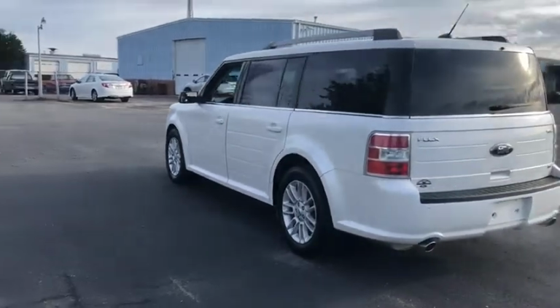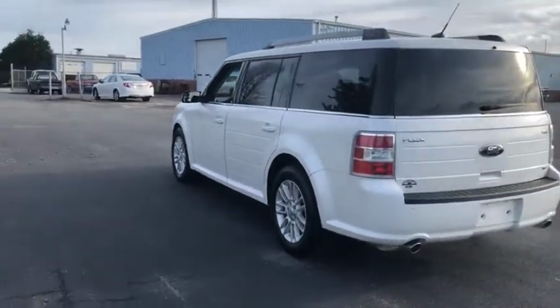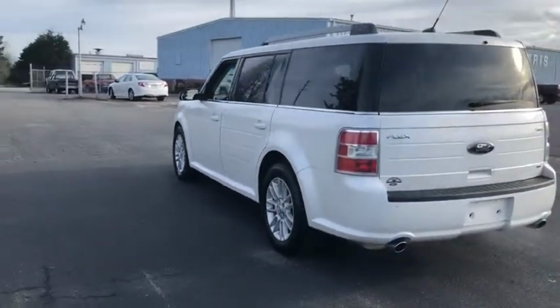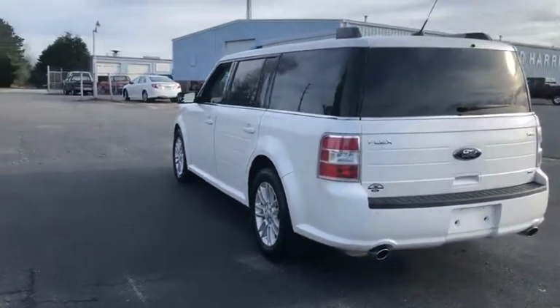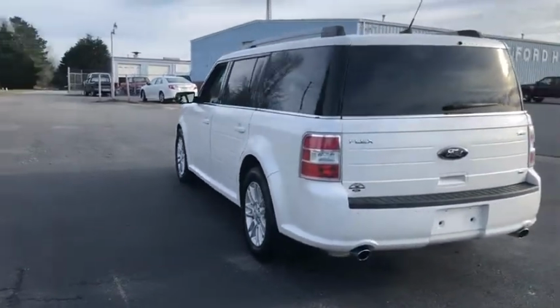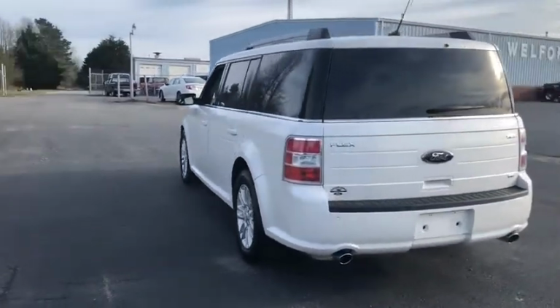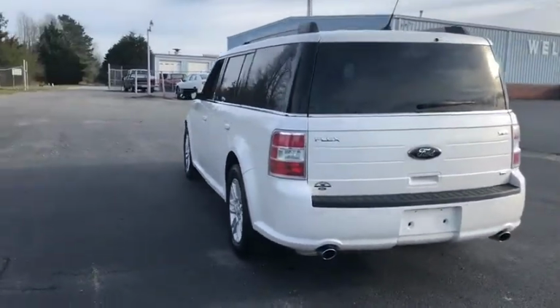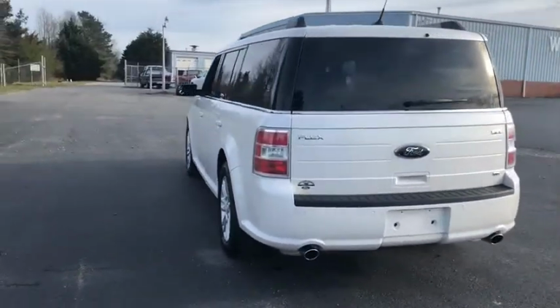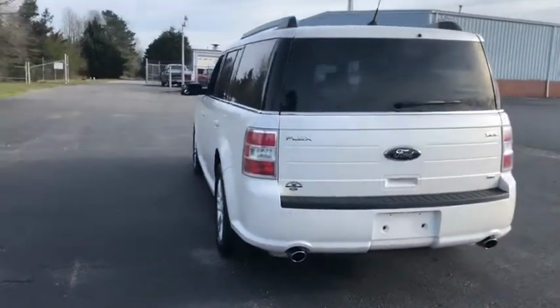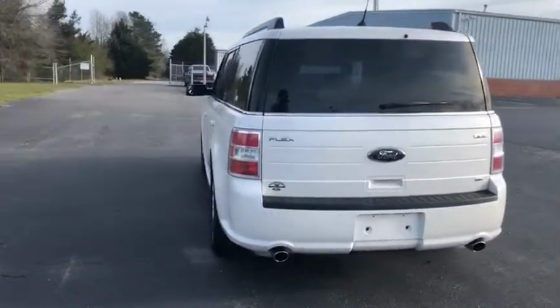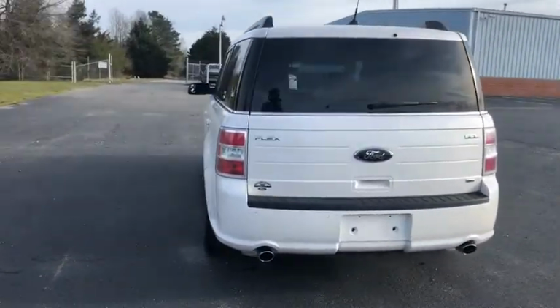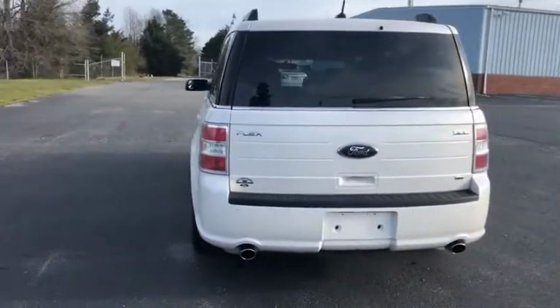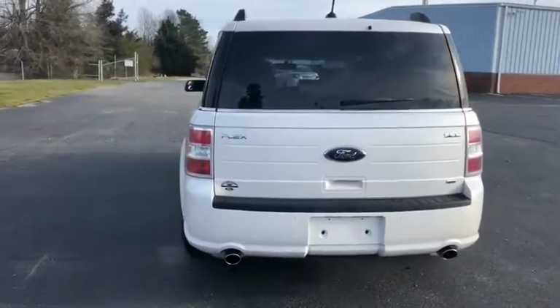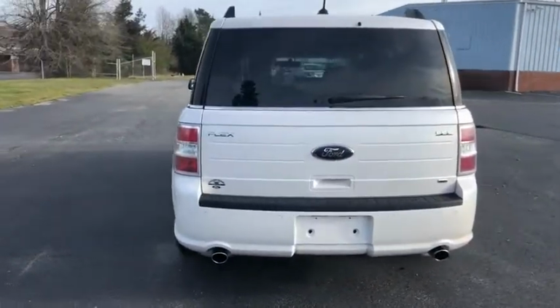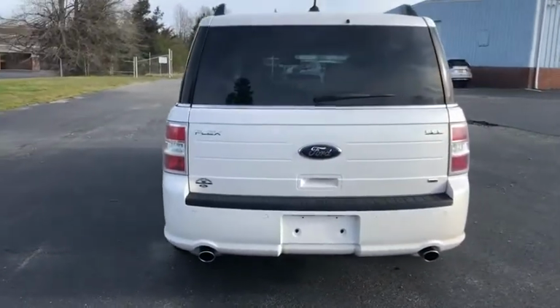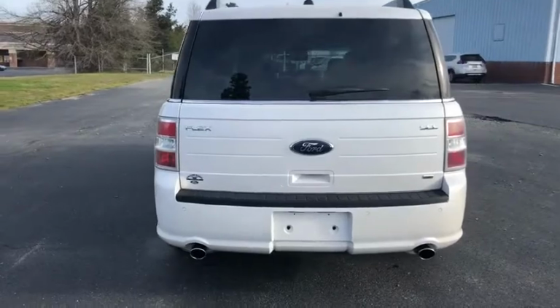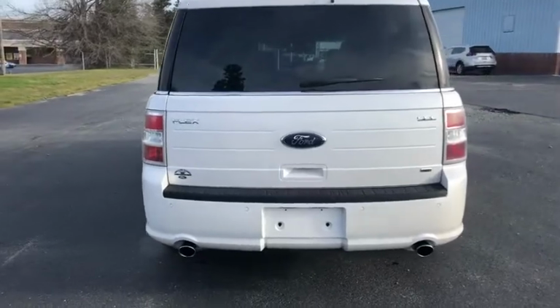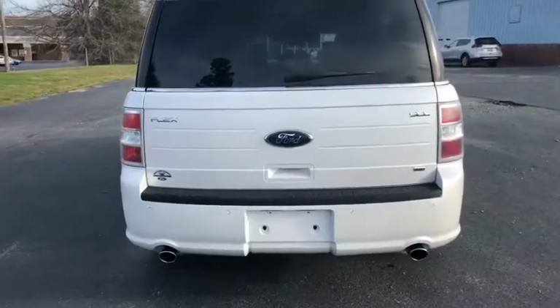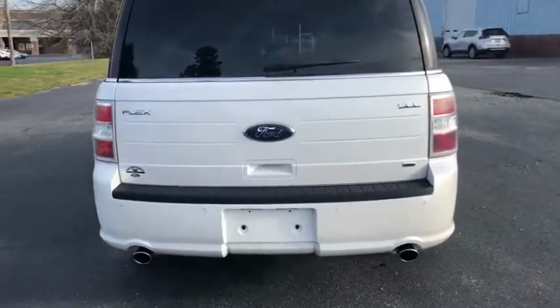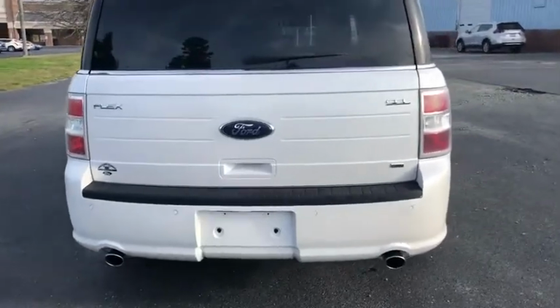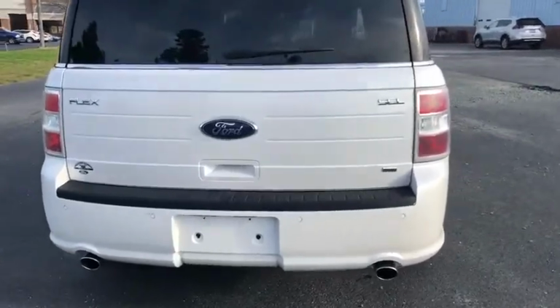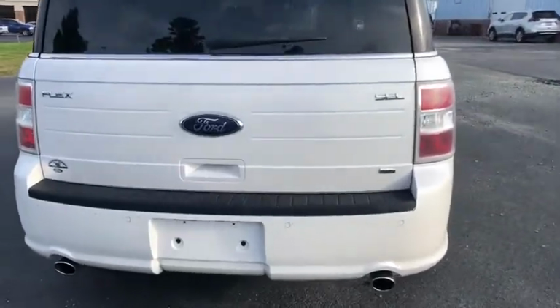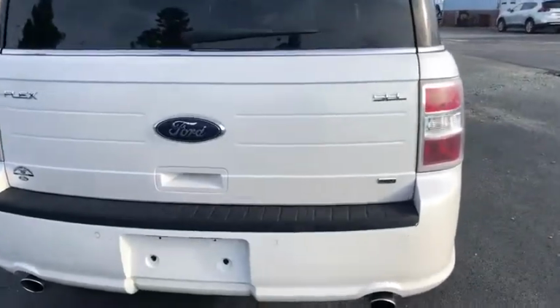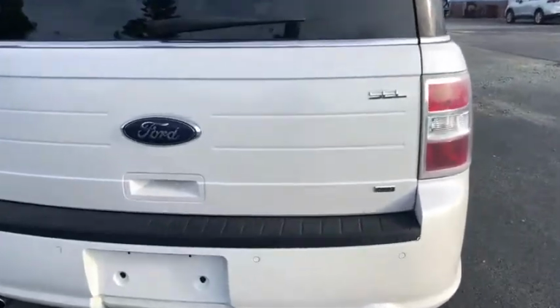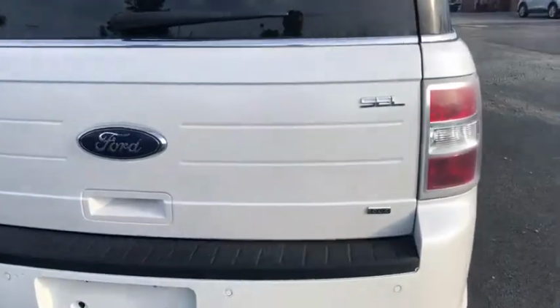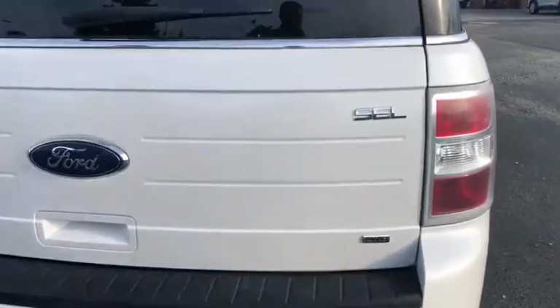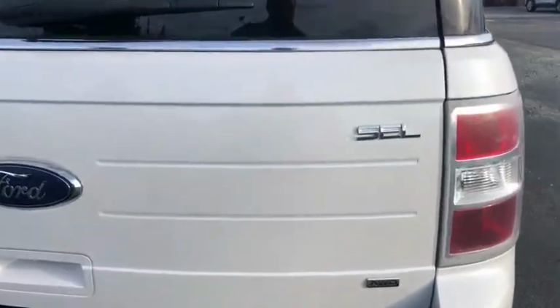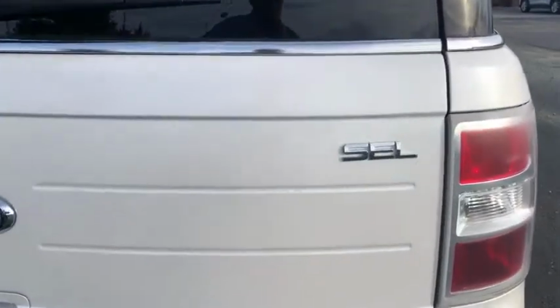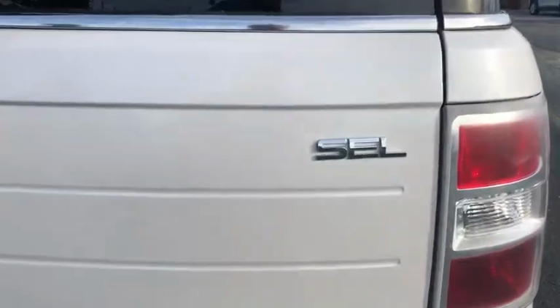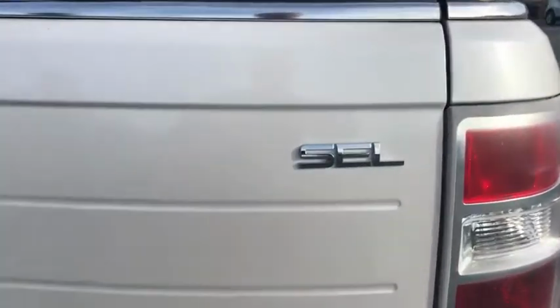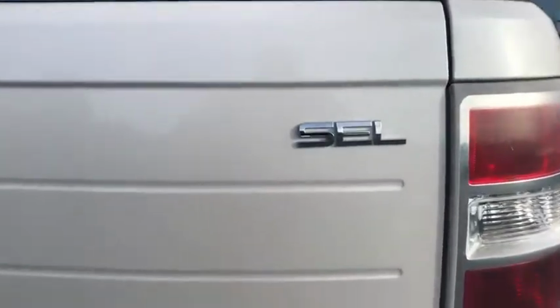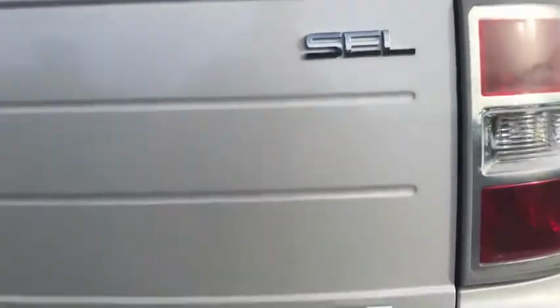Fog lights, remote keyless entry, panic alarm, overhead console. This isn't just a vehicle, it's an experience. So stop in for a test drive today.